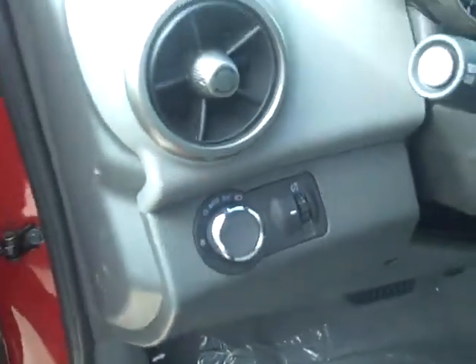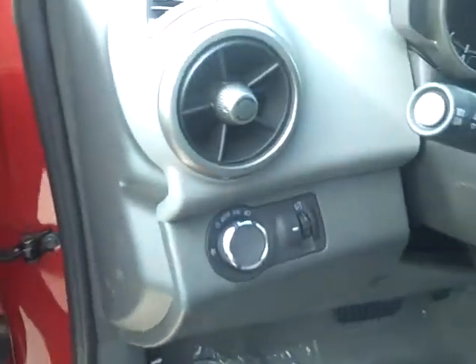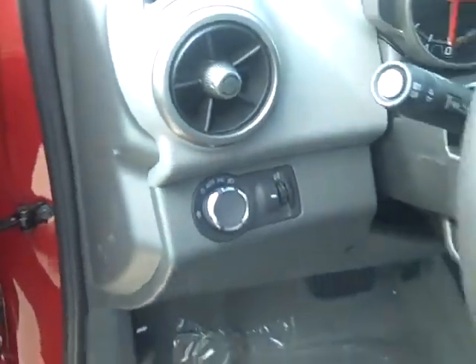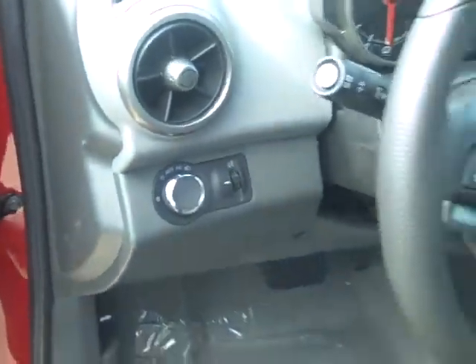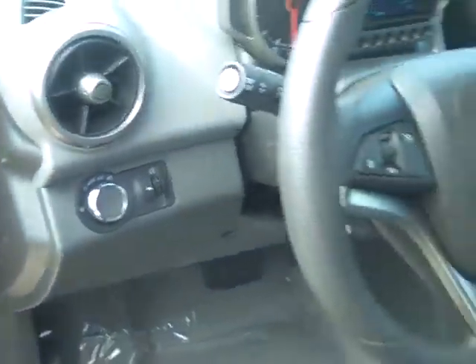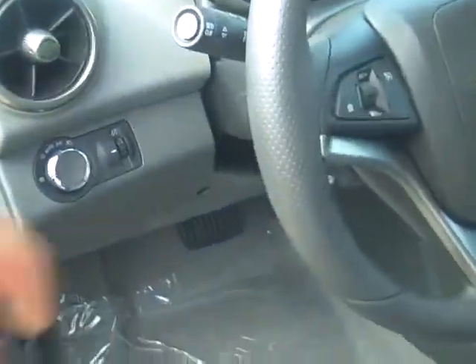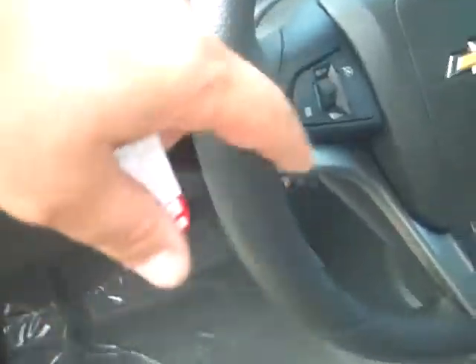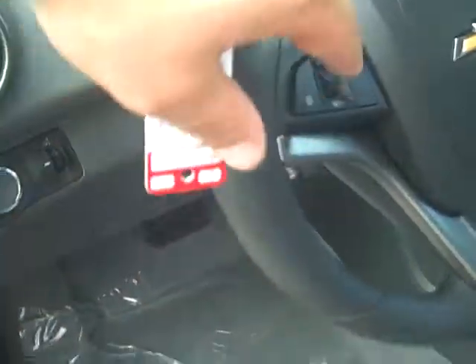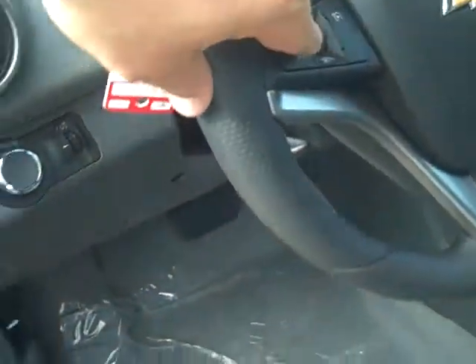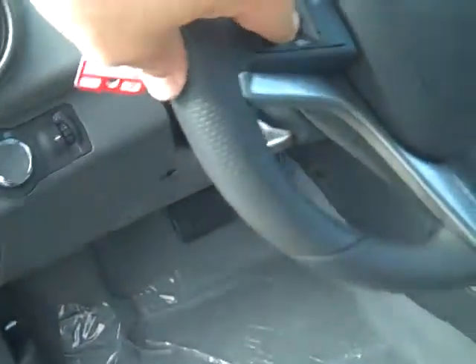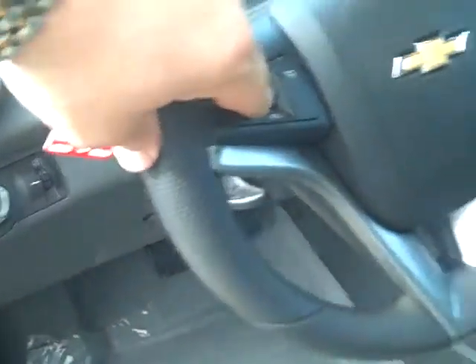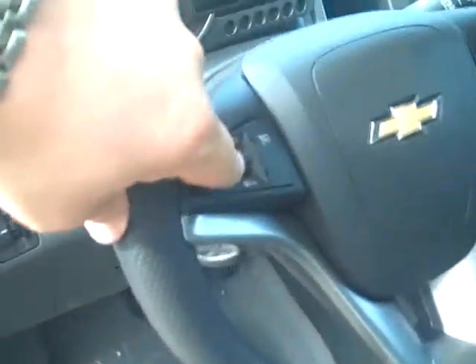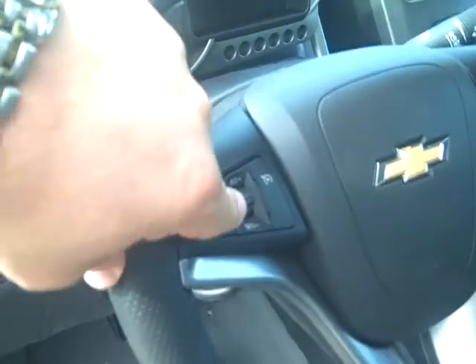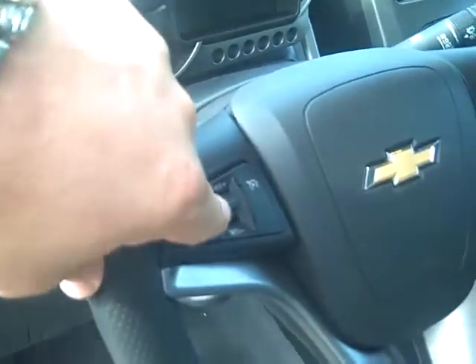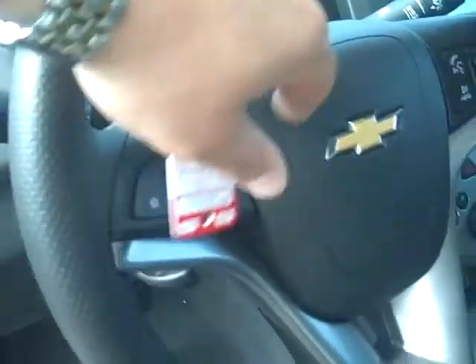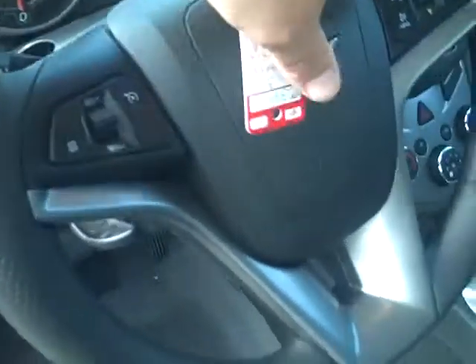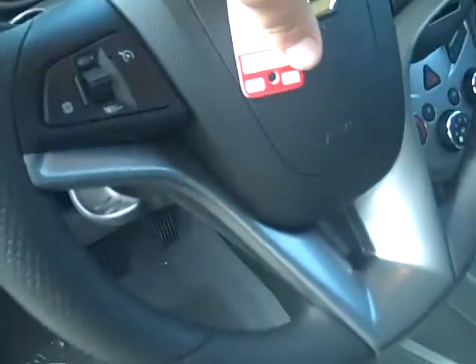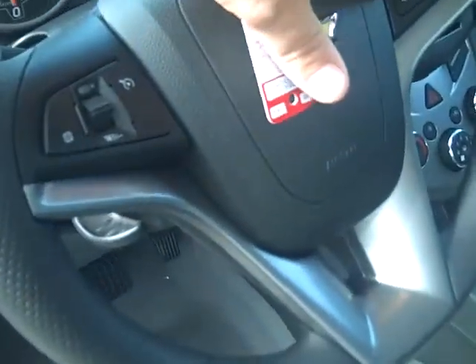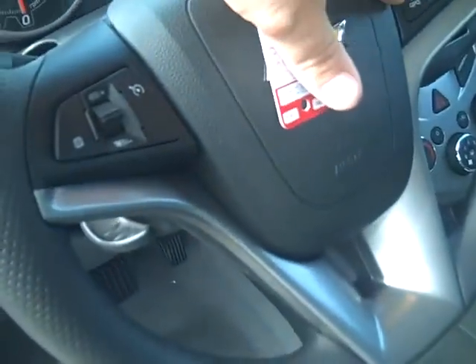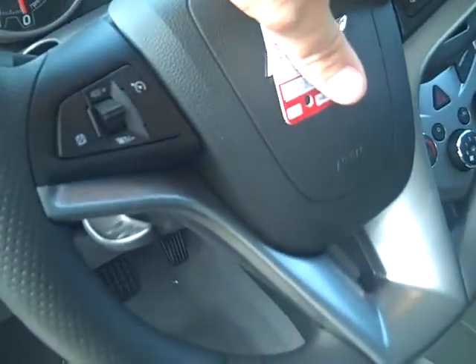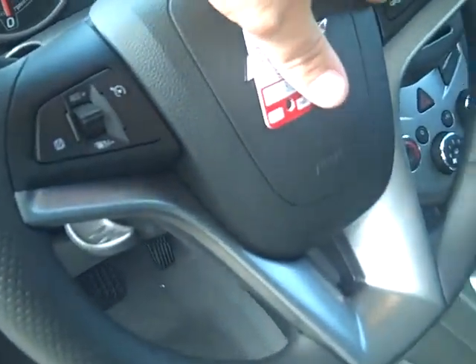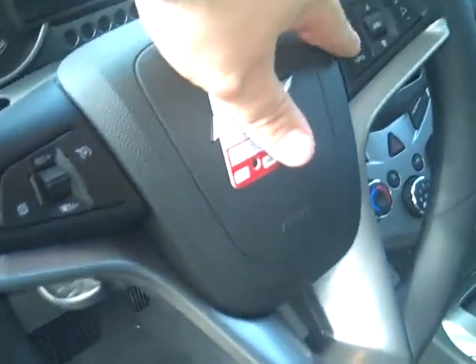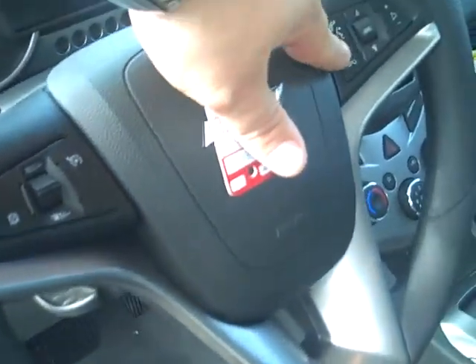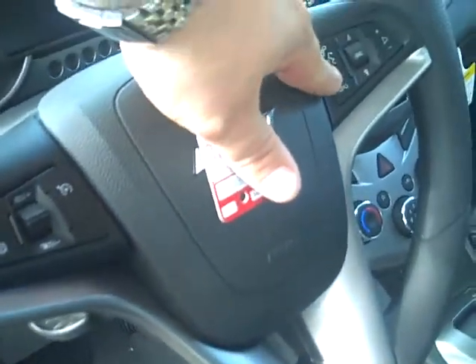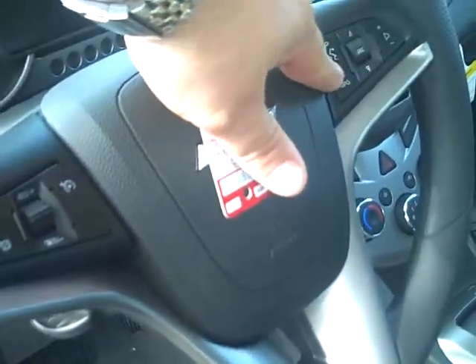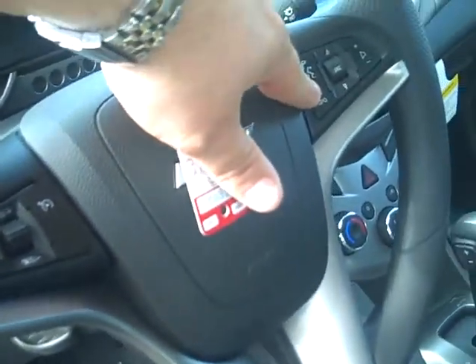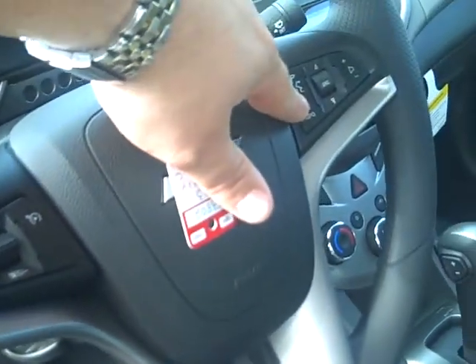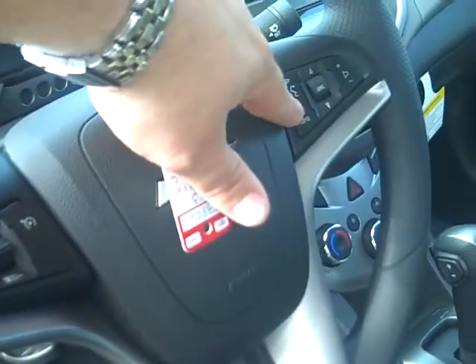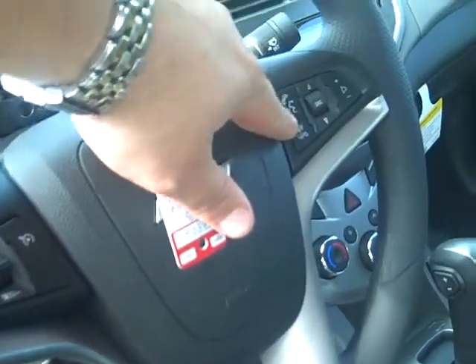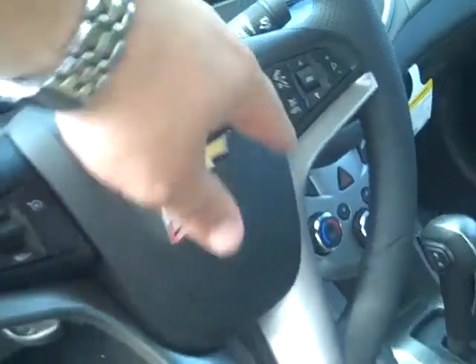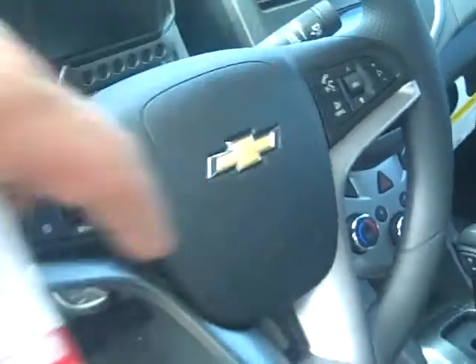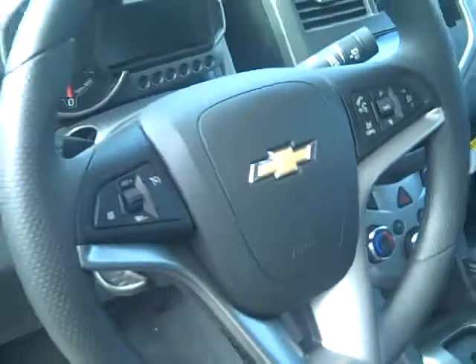Don't have to worry about turning them on or off. Got your cruise control, your controls for the radio, as well as Bluetooth, so that's nice.